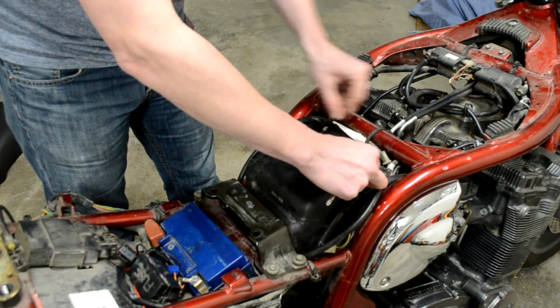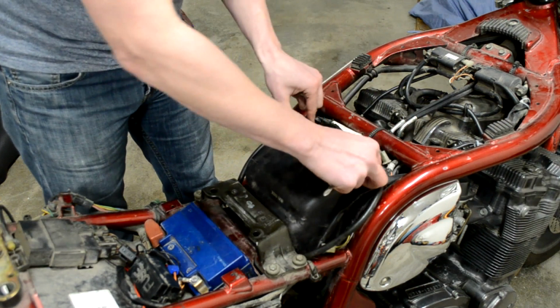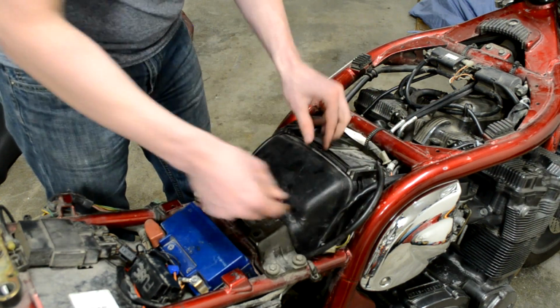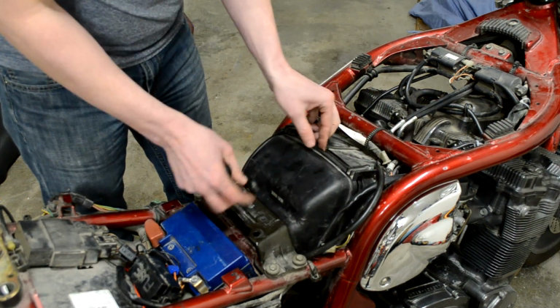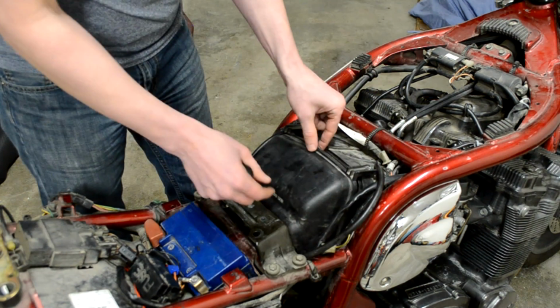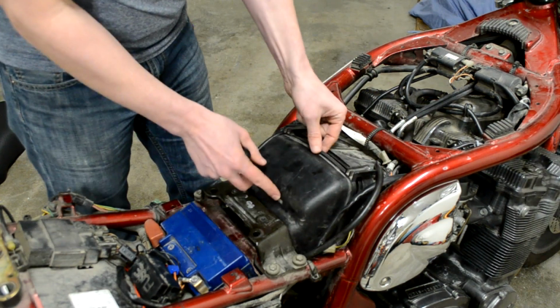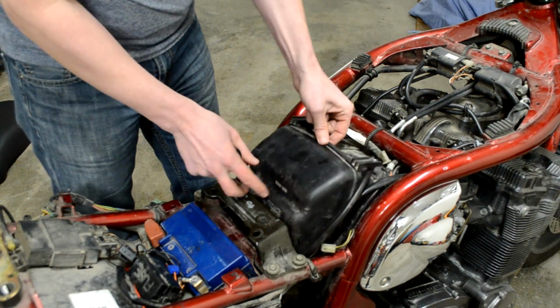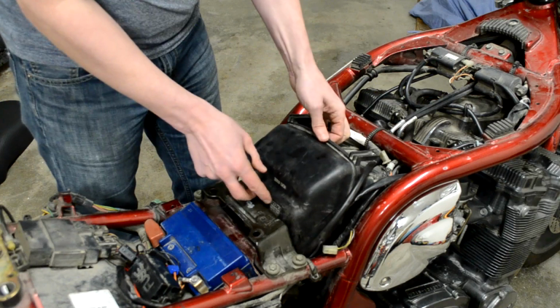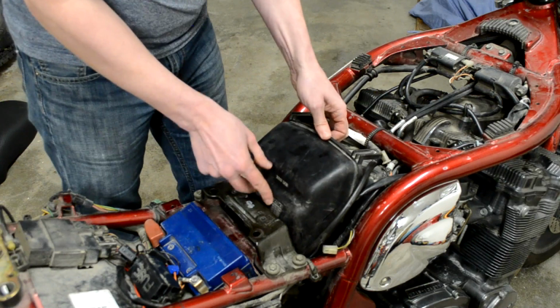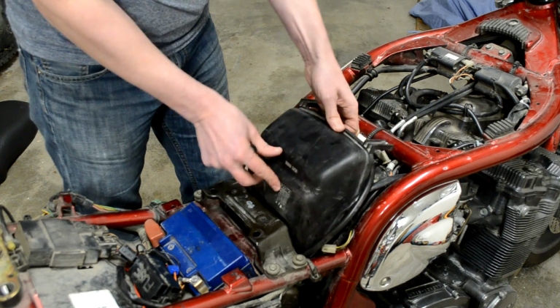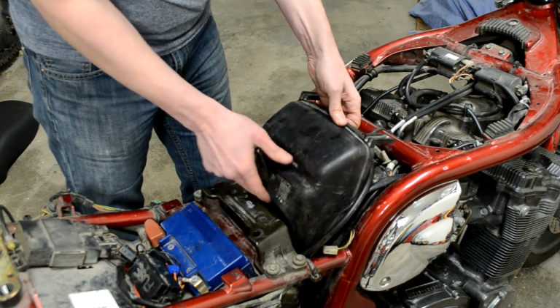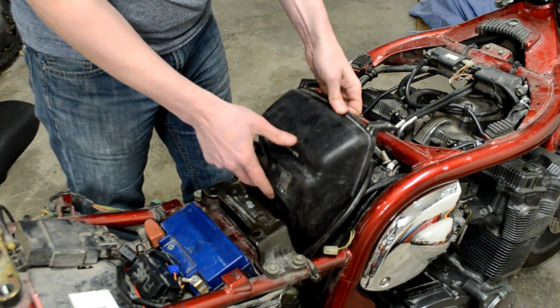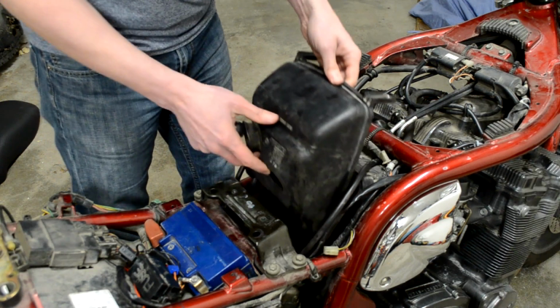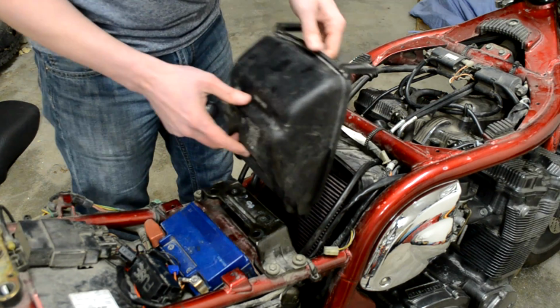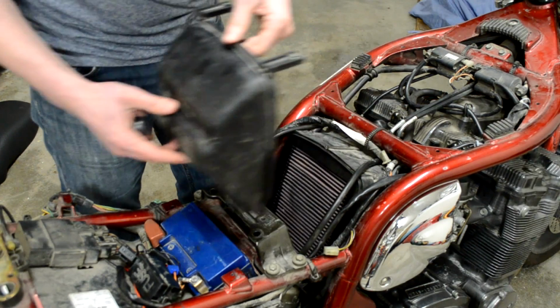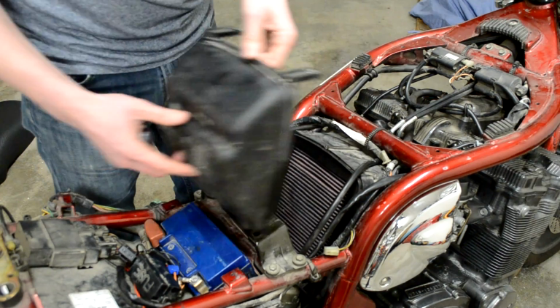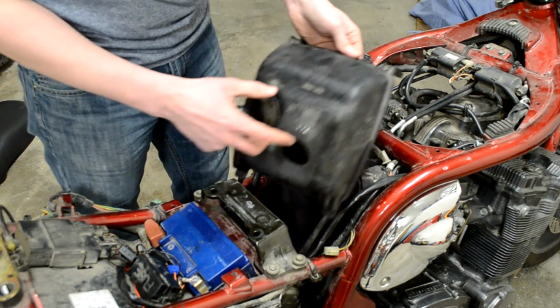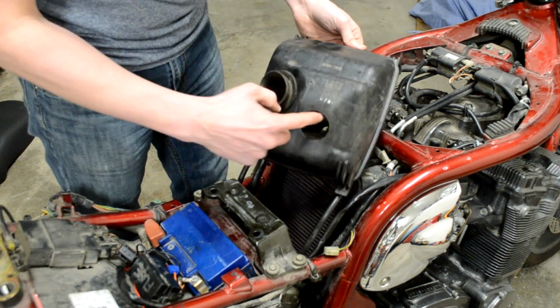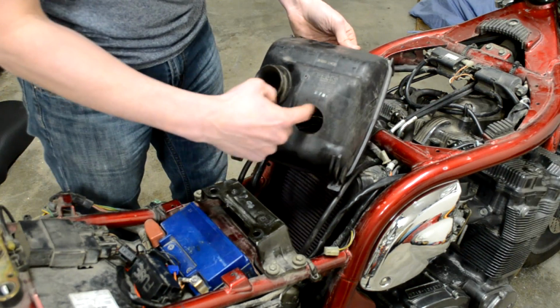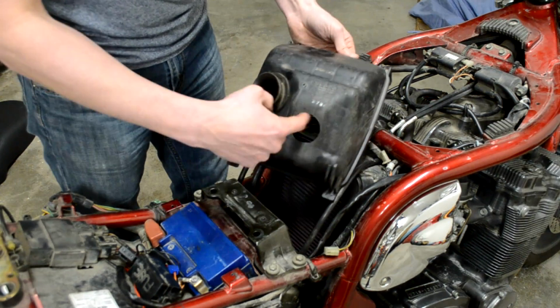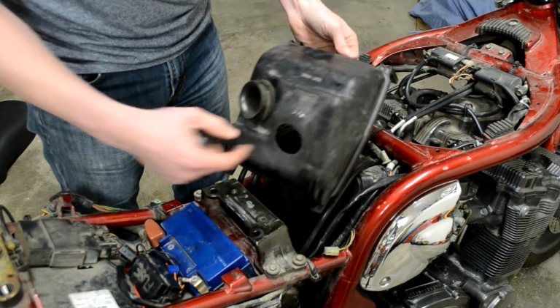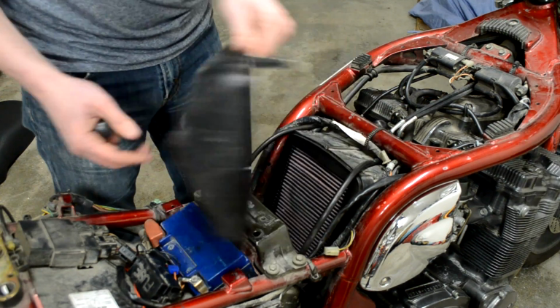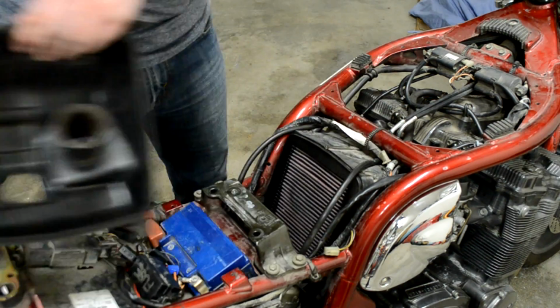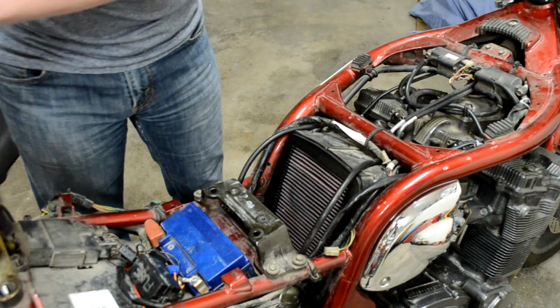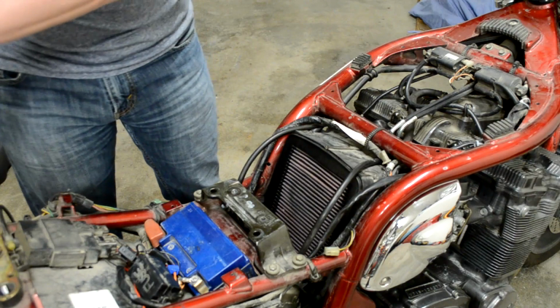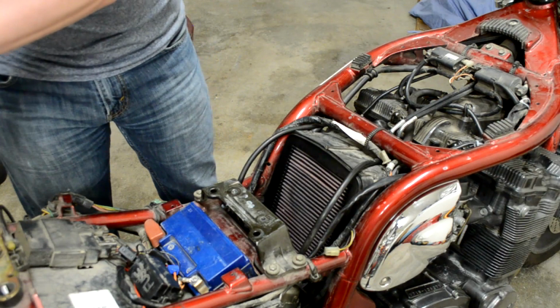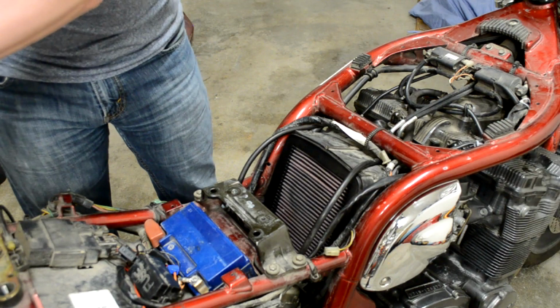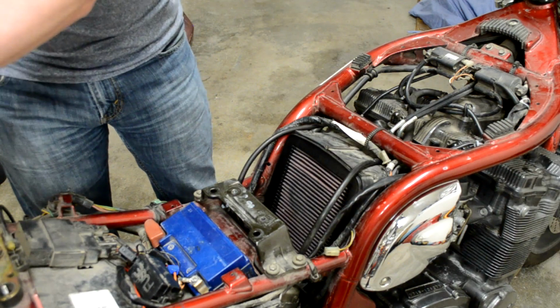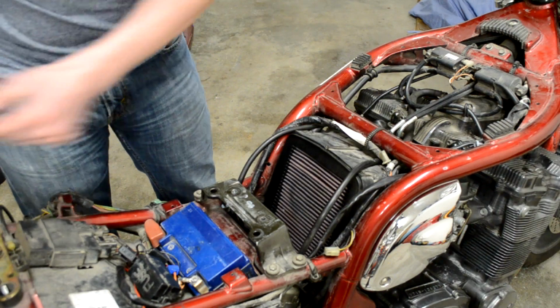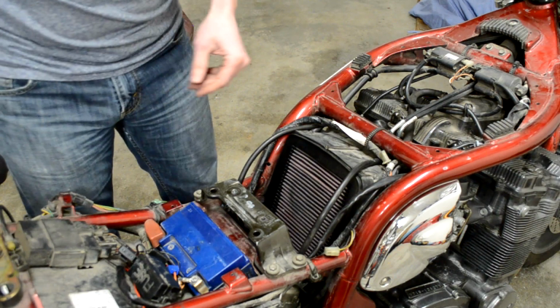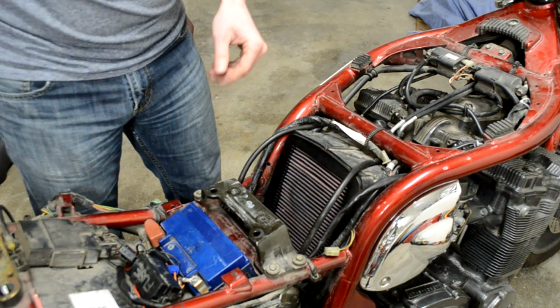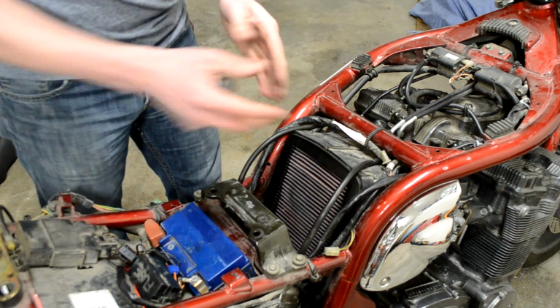These K&N air filters are pretty cool — they let more air in. But you can't do that and not tune everything up as well.